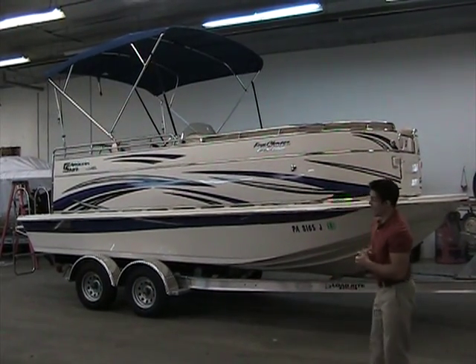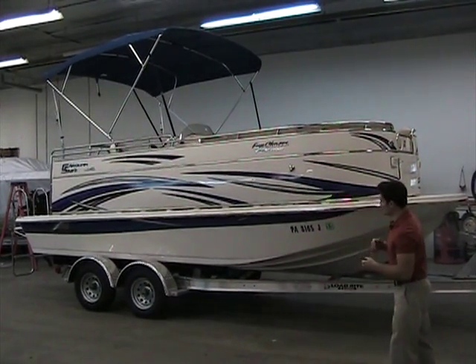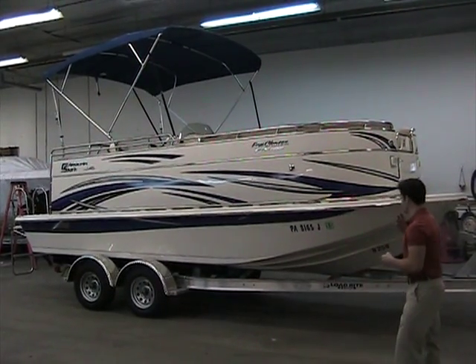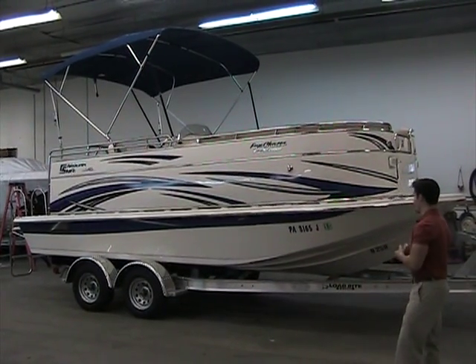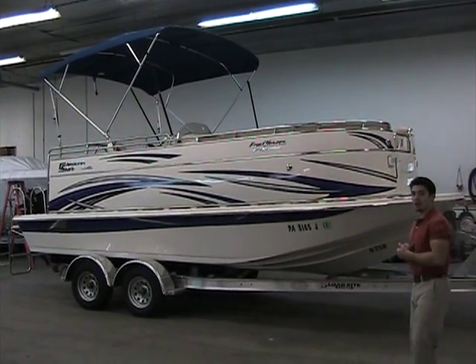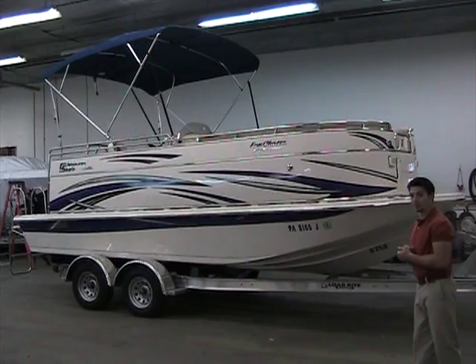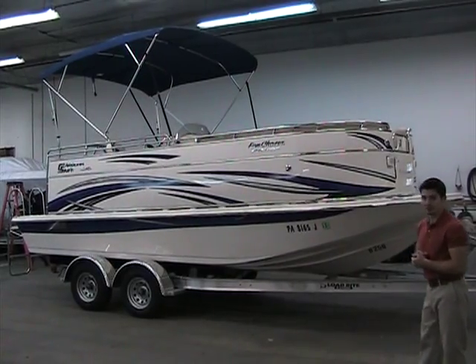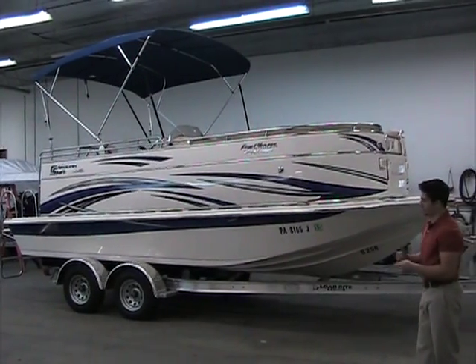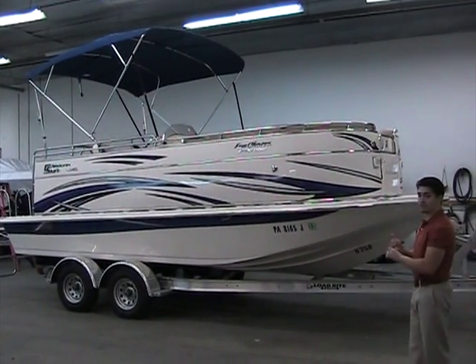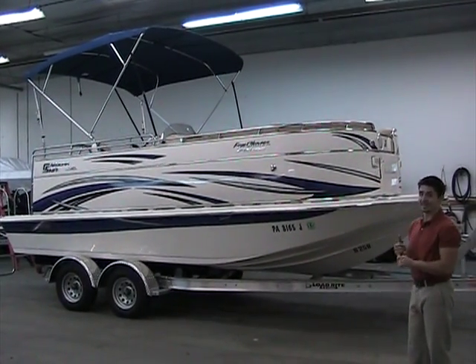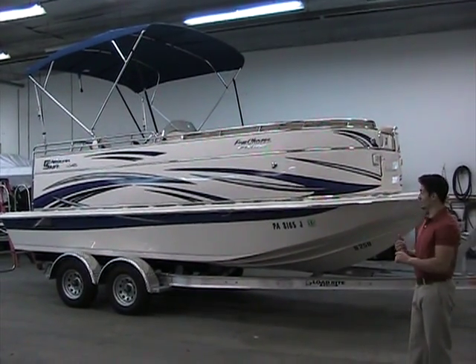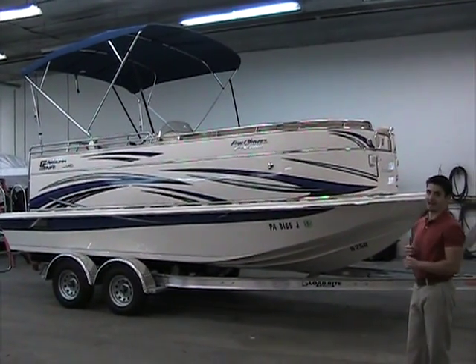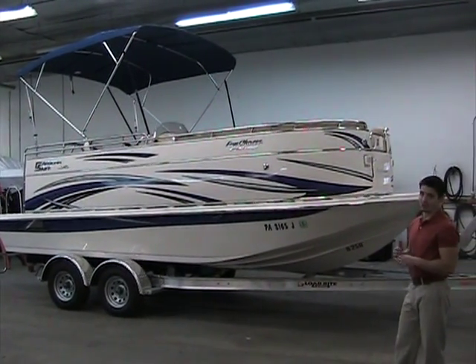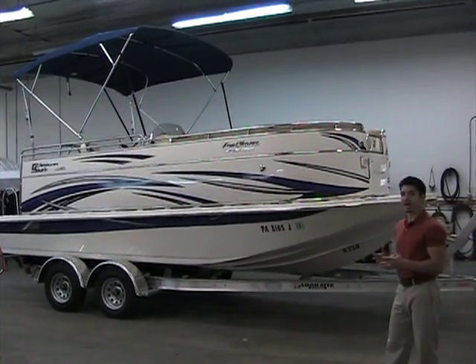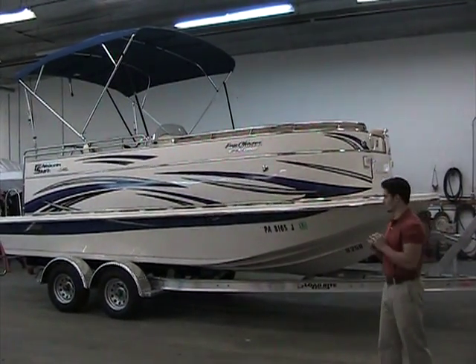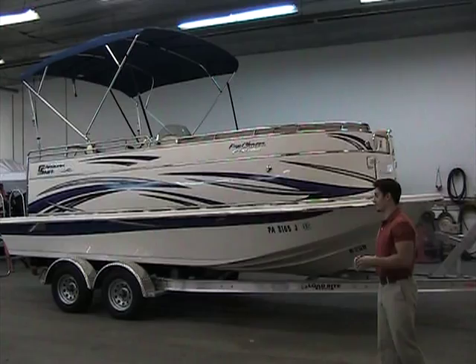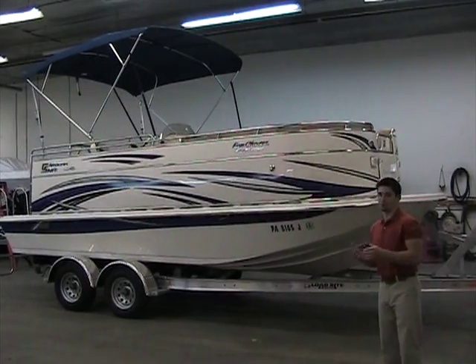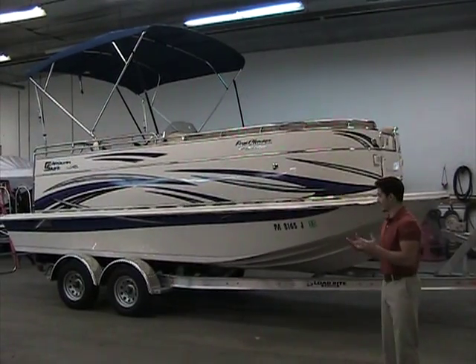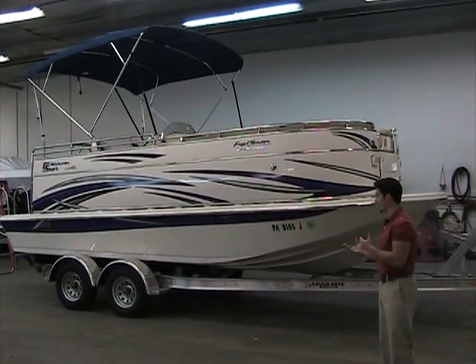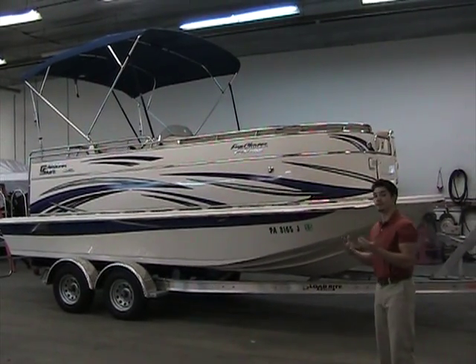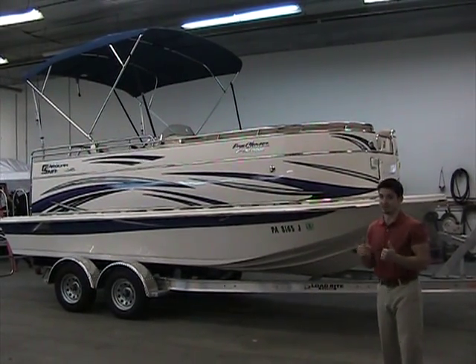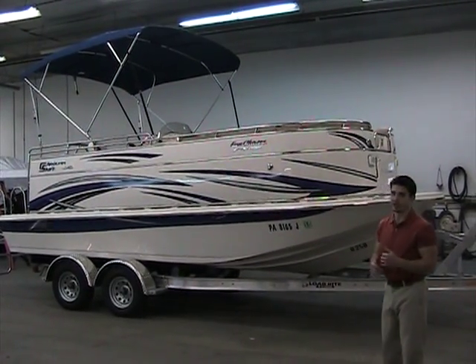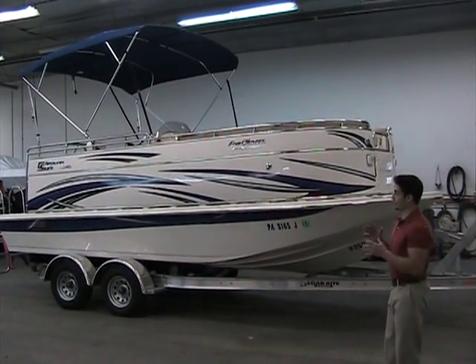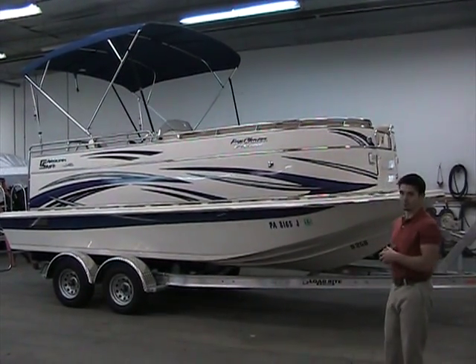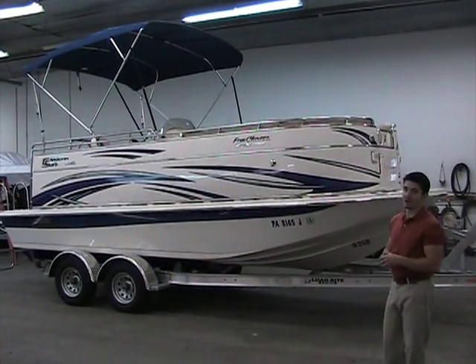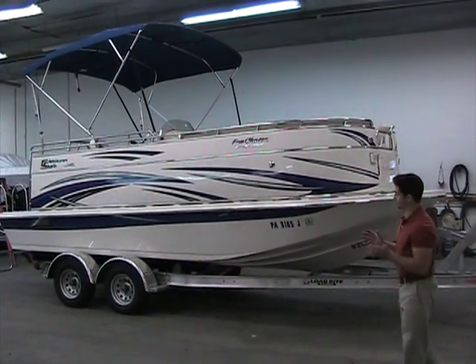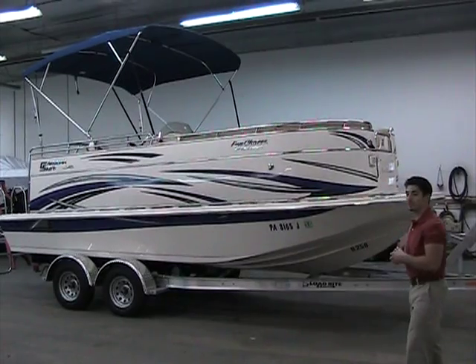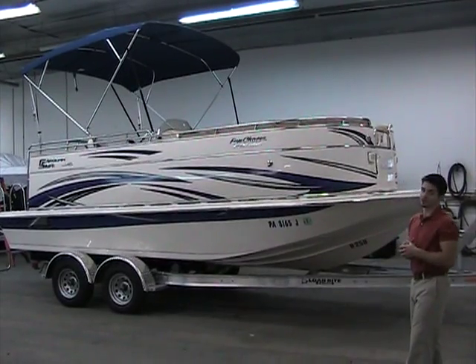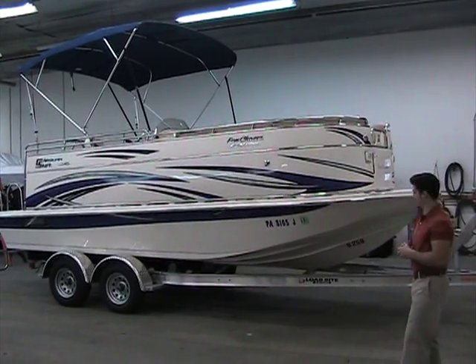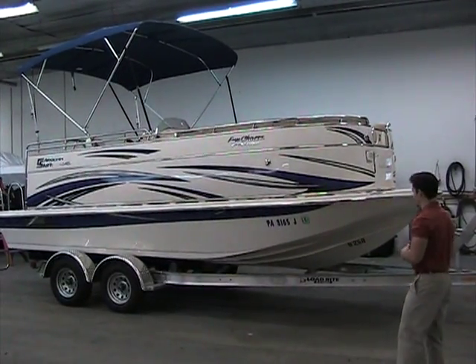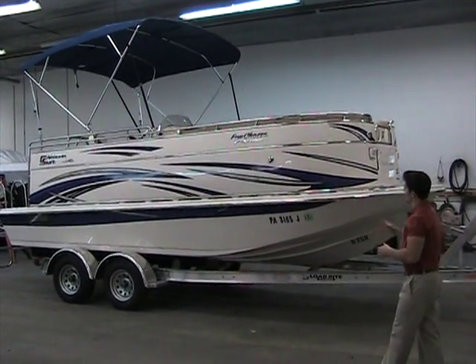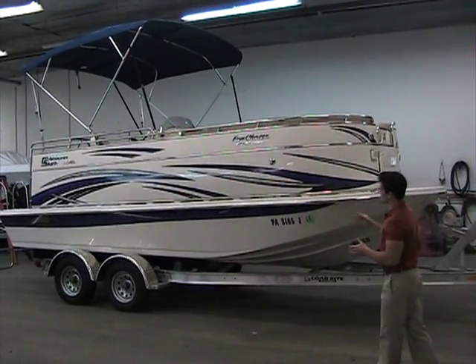This boat sits on a LodeRite aluminum I-beam trailer with disc brakes and torsion axles. Torsion axles are great for those long rides — they actually have independent suspension, so it's a very smooth ride. You can't even realize you're trailering it sometimes.